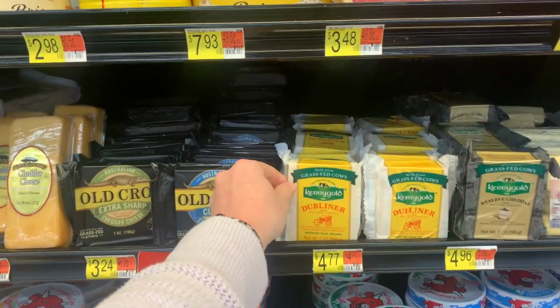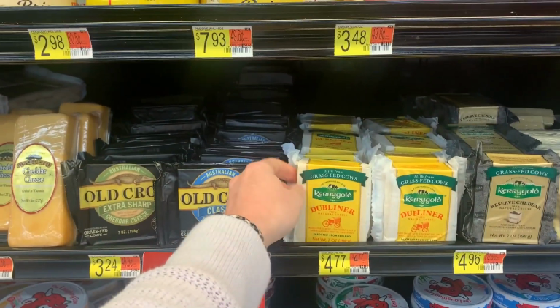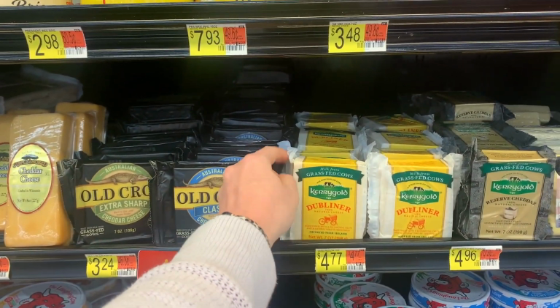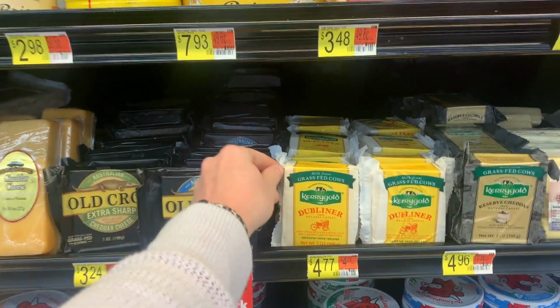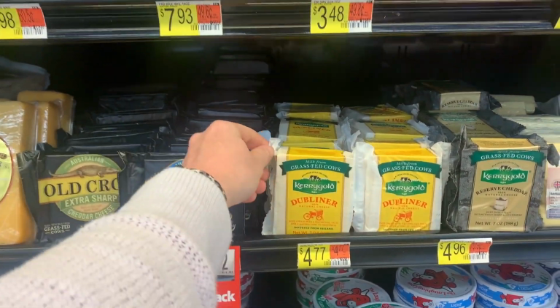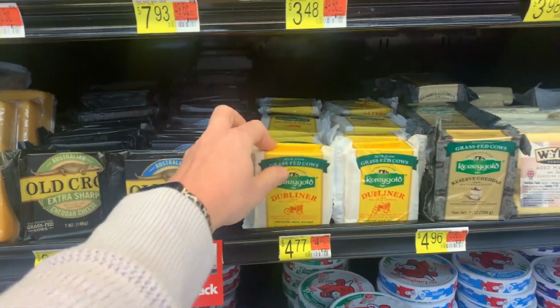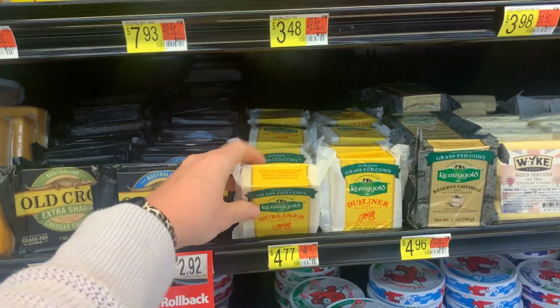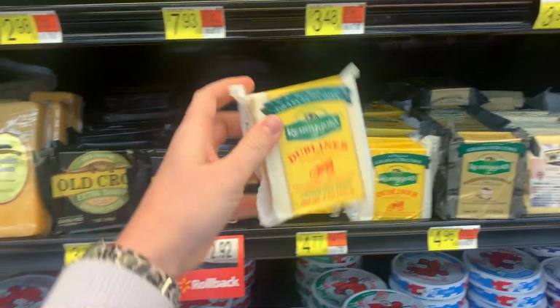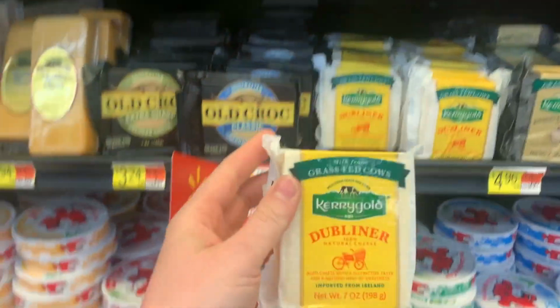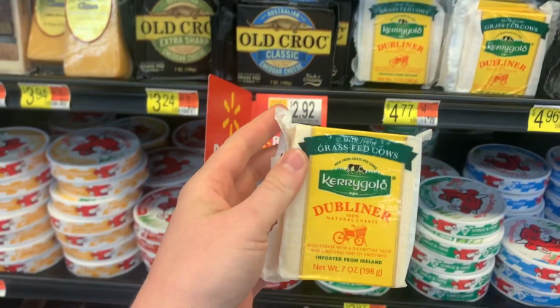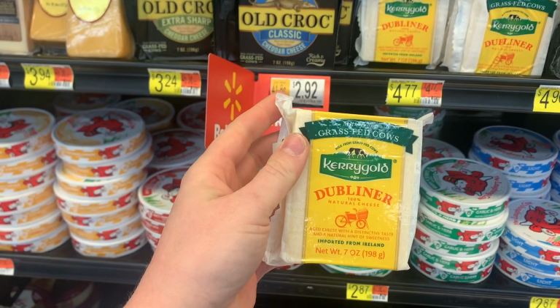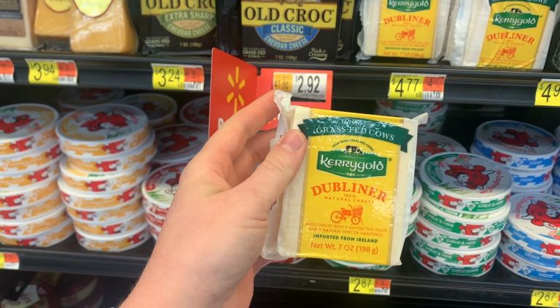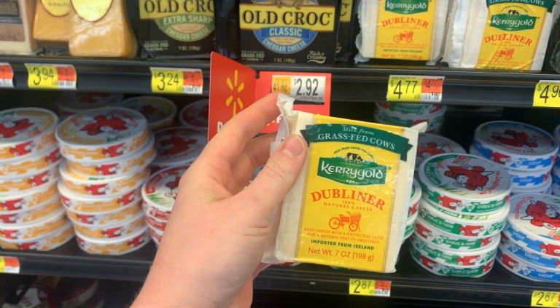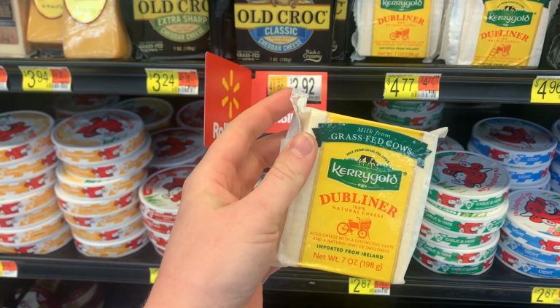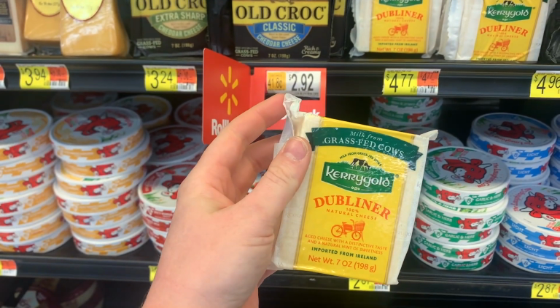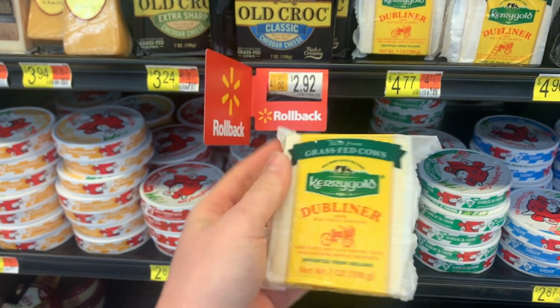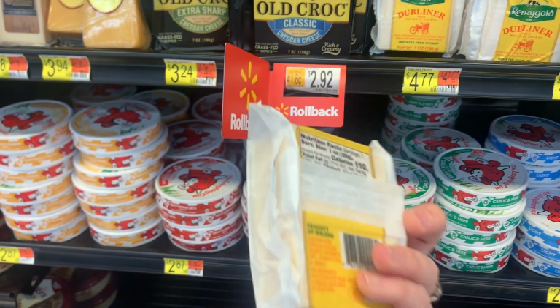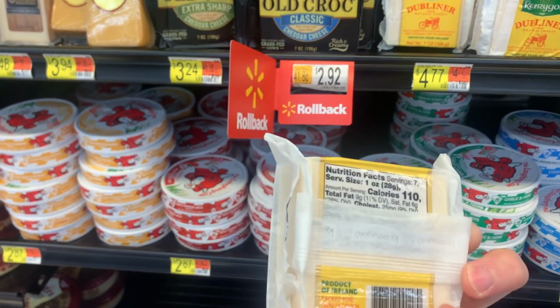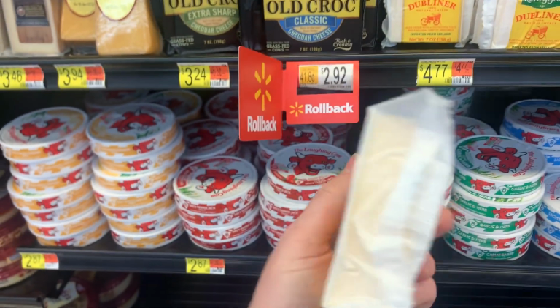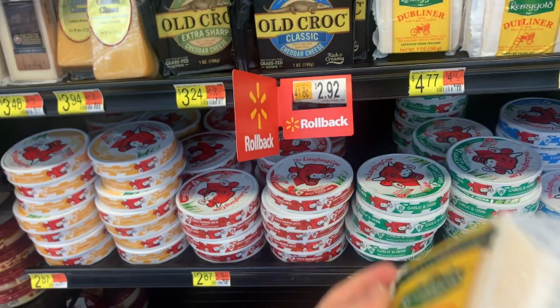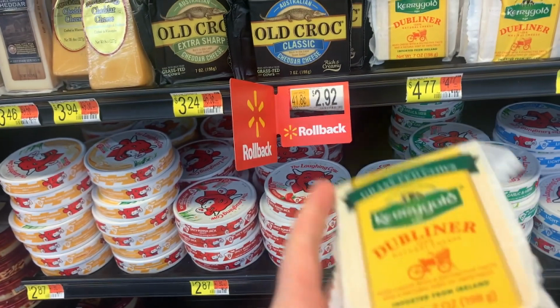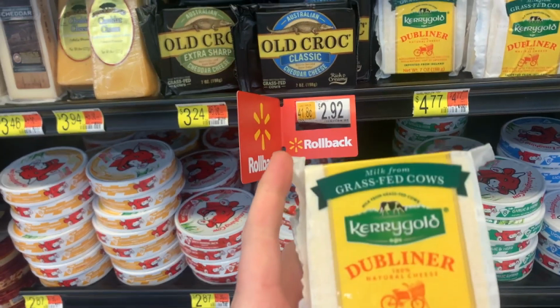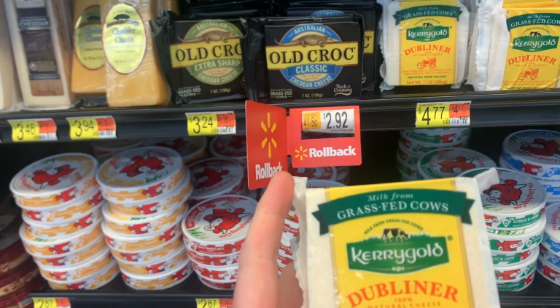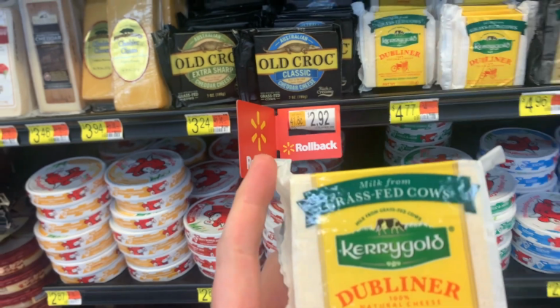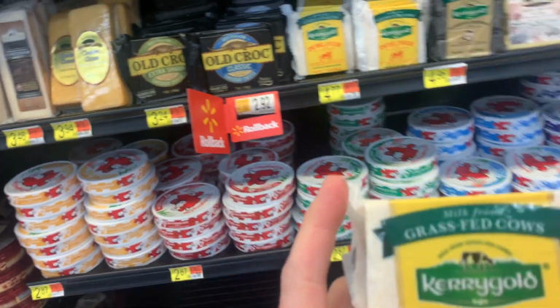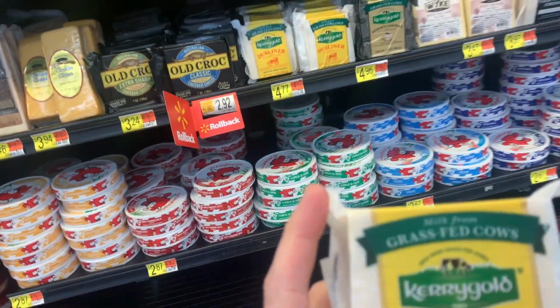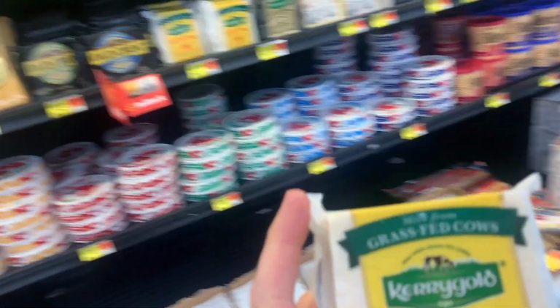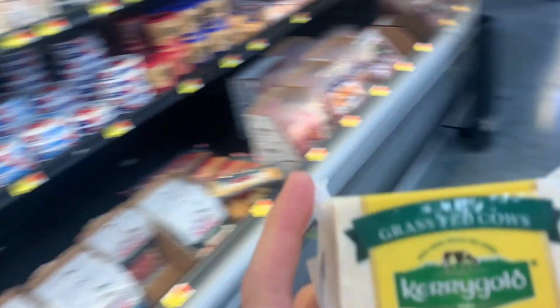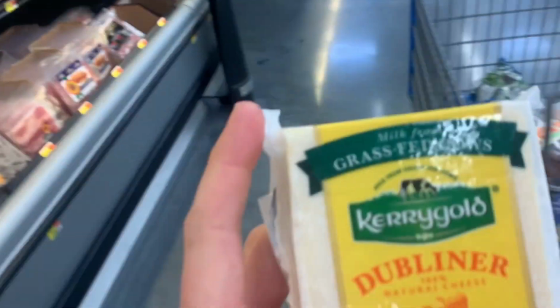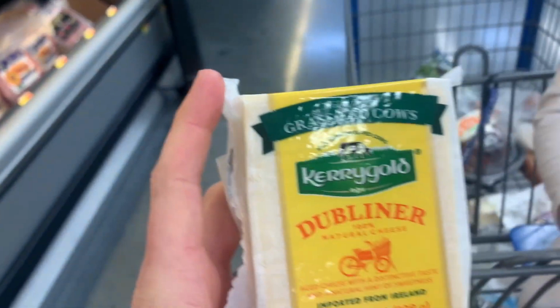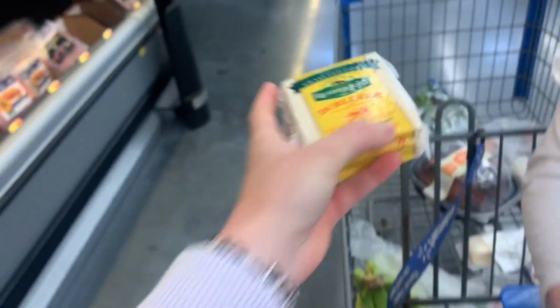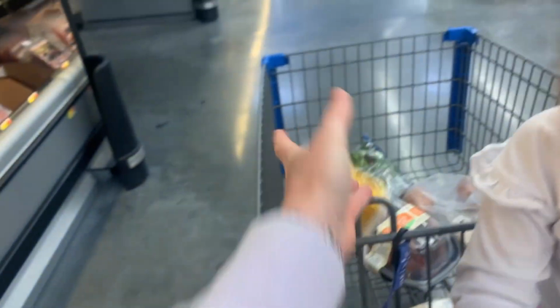In my last video I showed a salad with cheese. This is my second favorite cheese, which is a completely different tasting cheese to go in salads. It's really good though, so we're going to grab some of that.